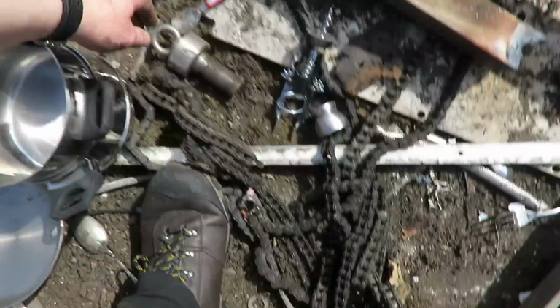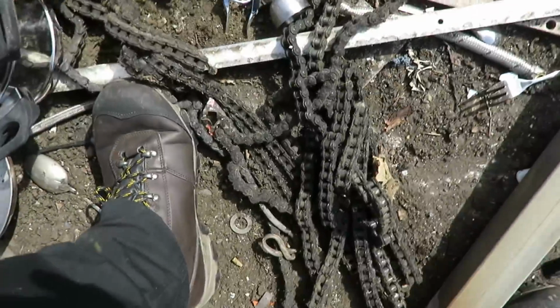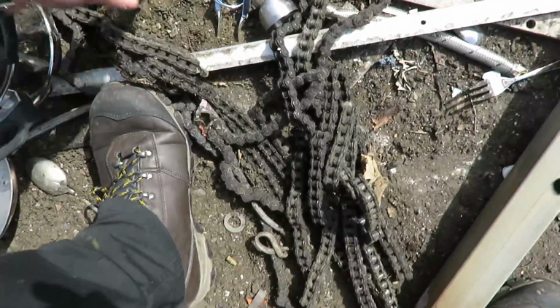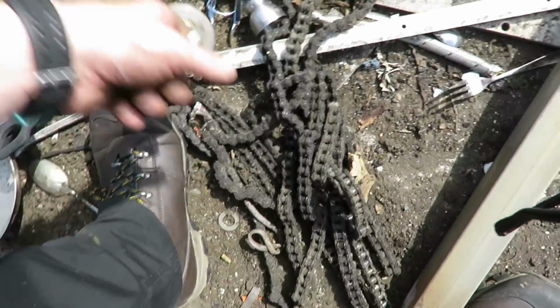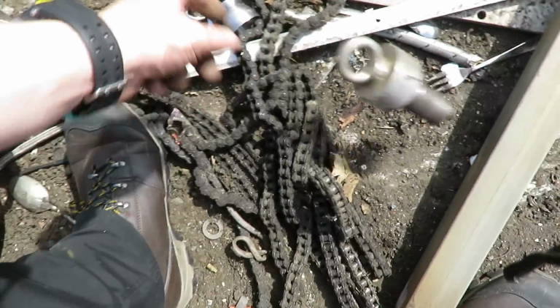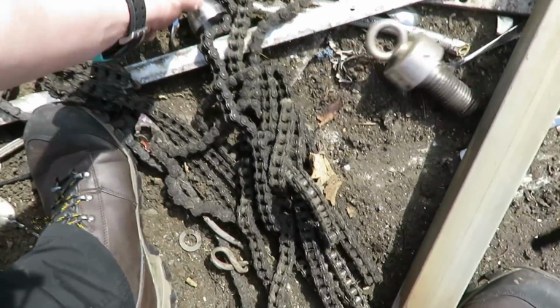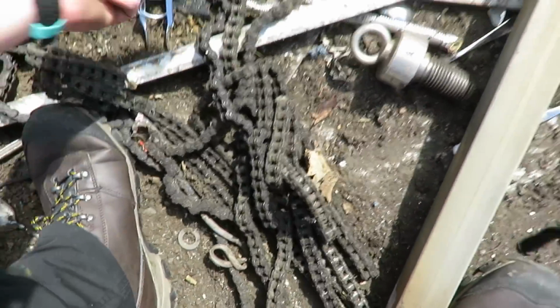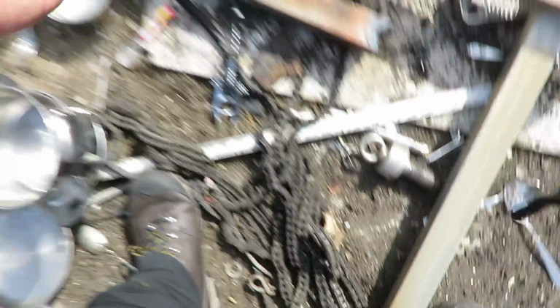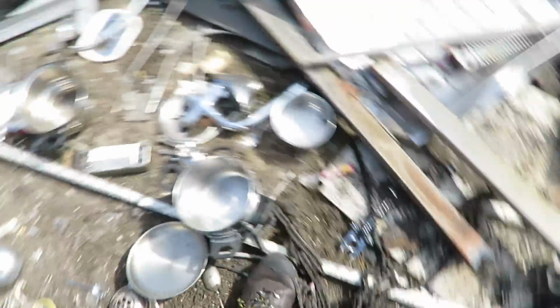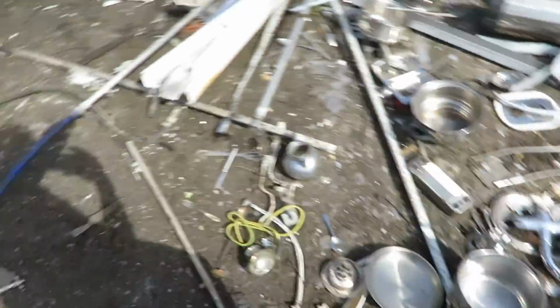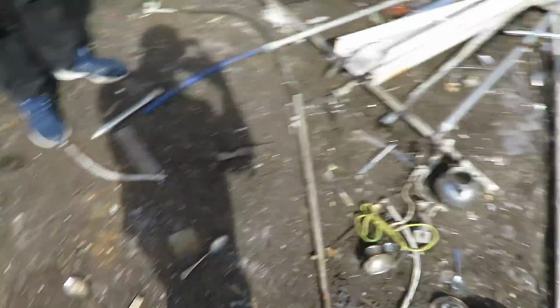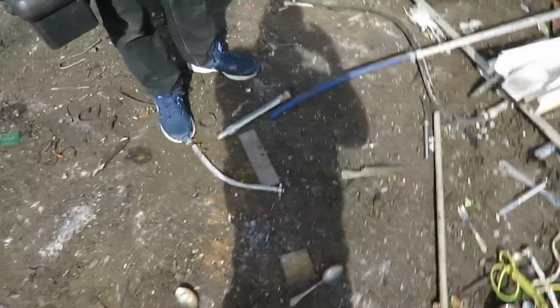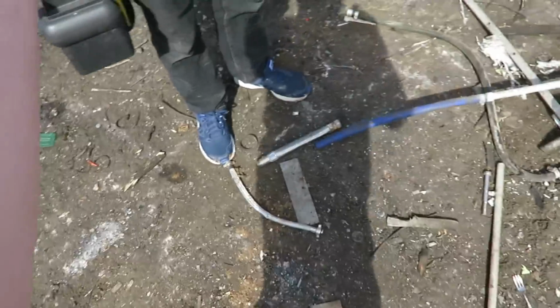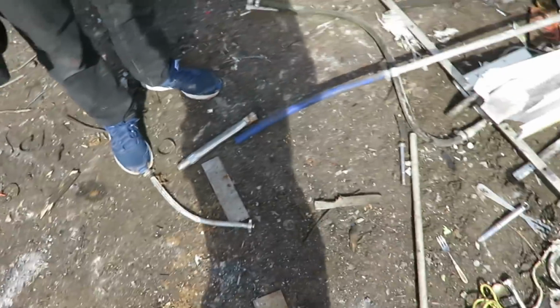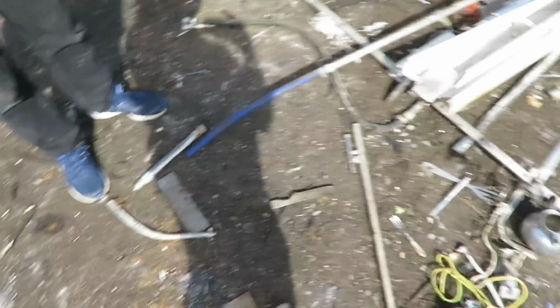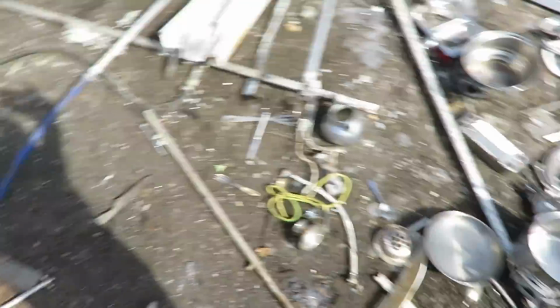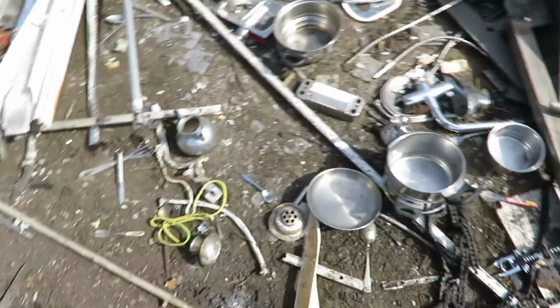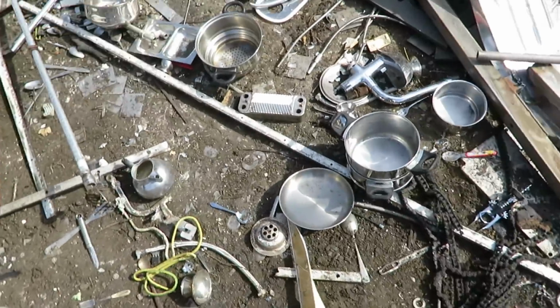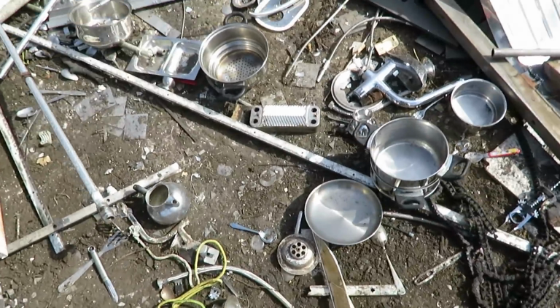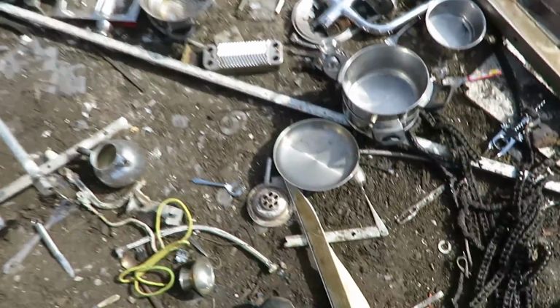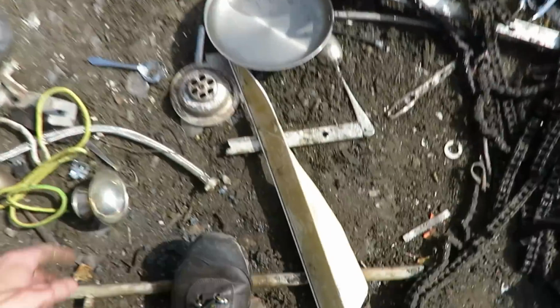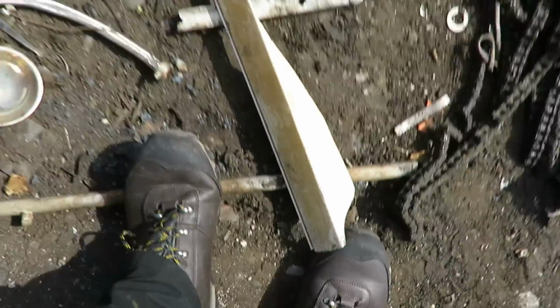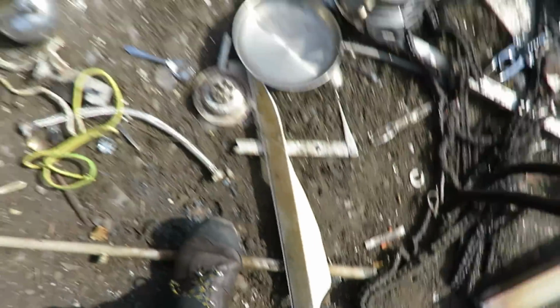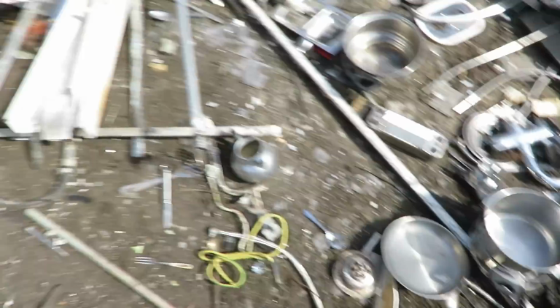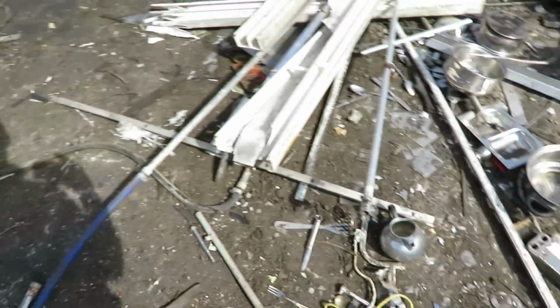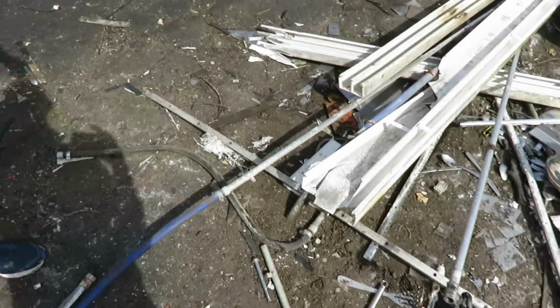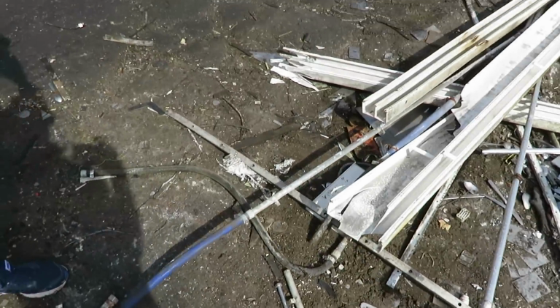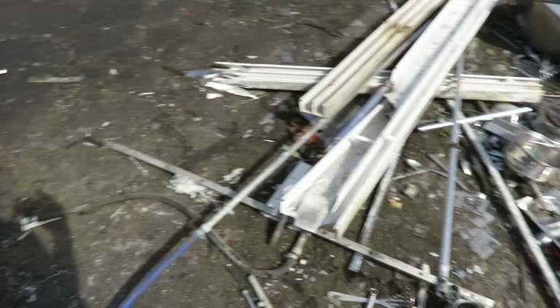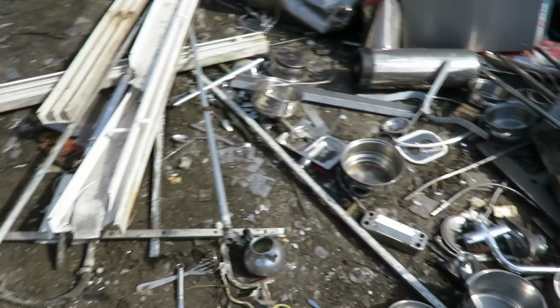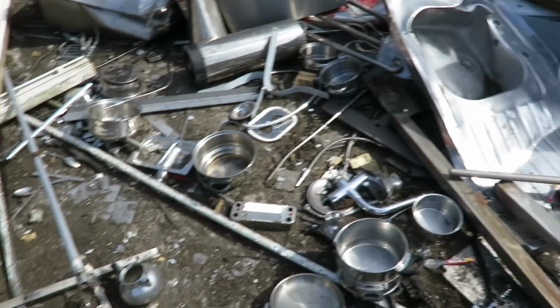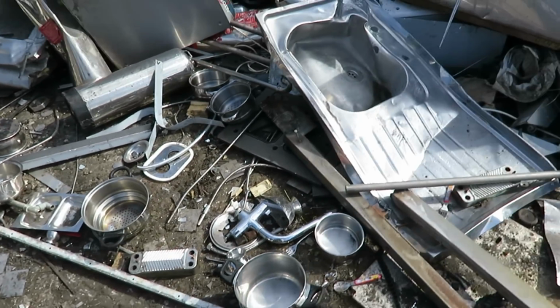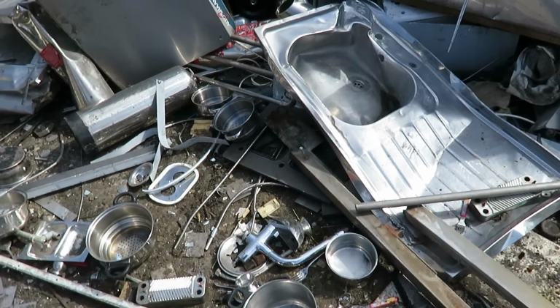Oh, that's nice and chunky. That'll make a nice little top load. Oh yeah. Fucking hell, nice little top loads they do, you know.